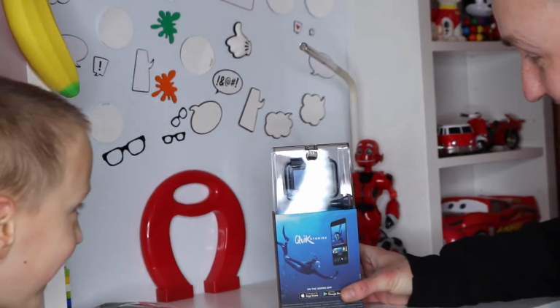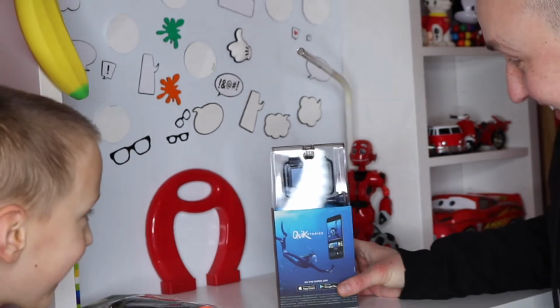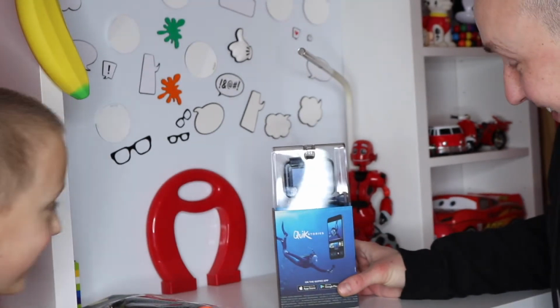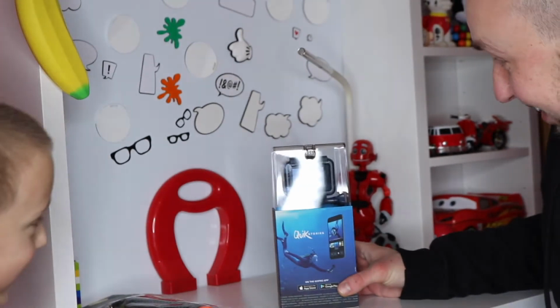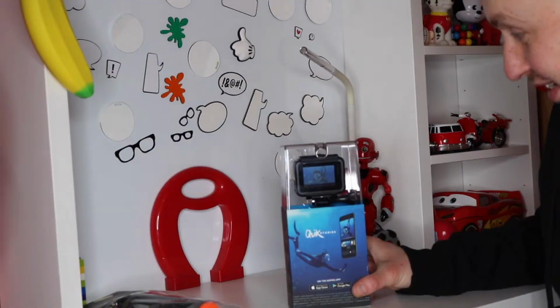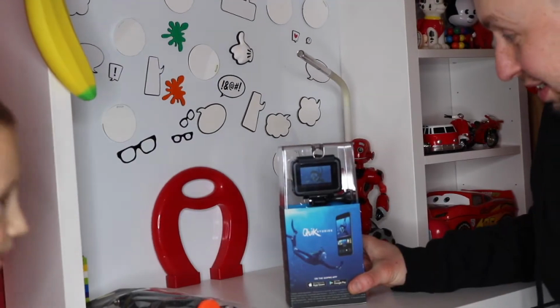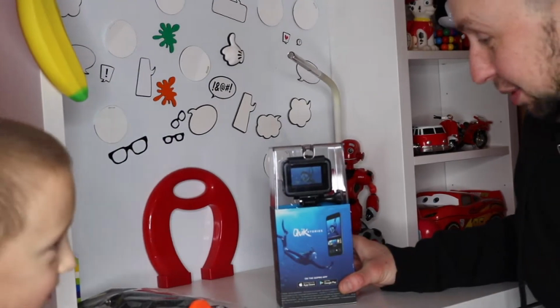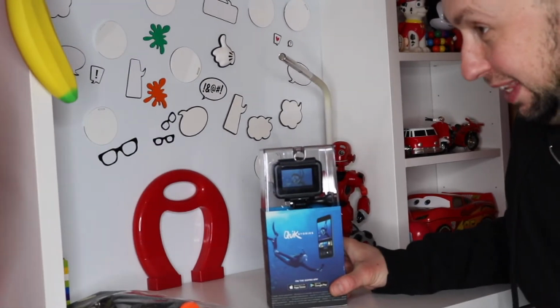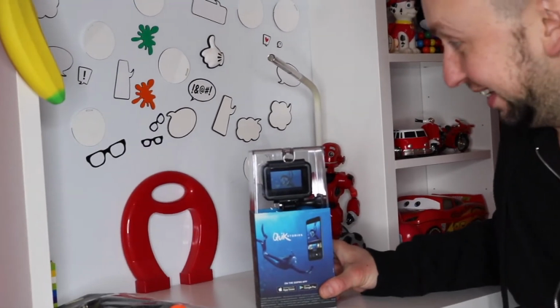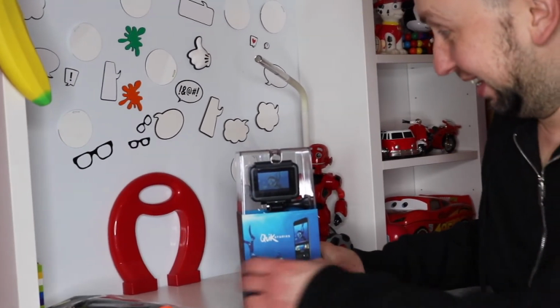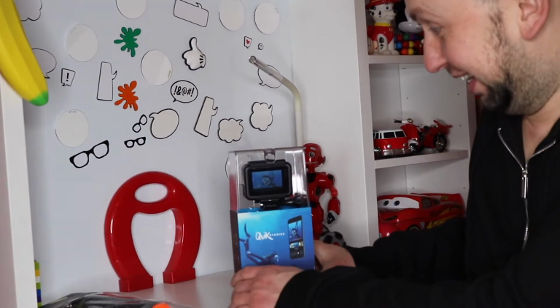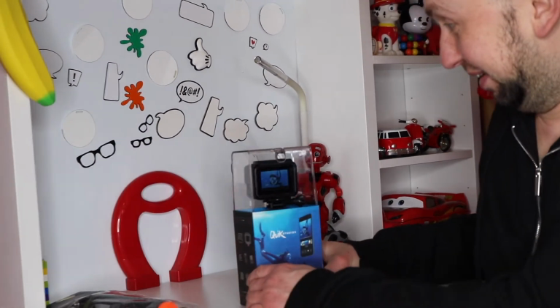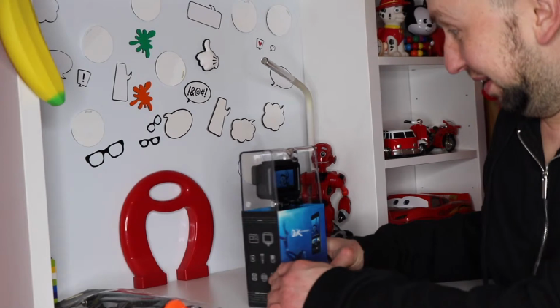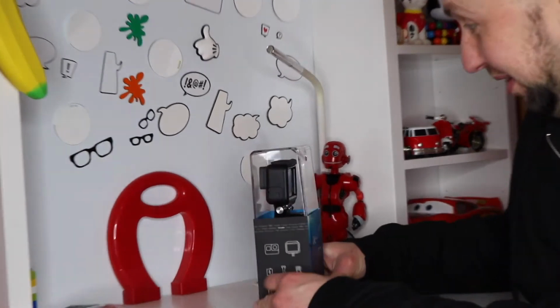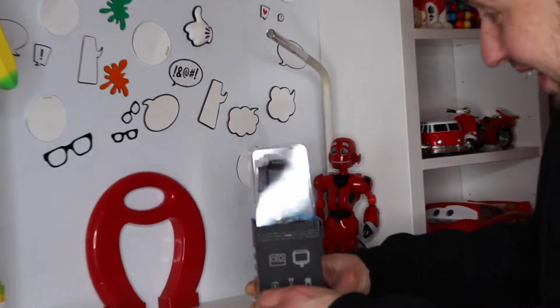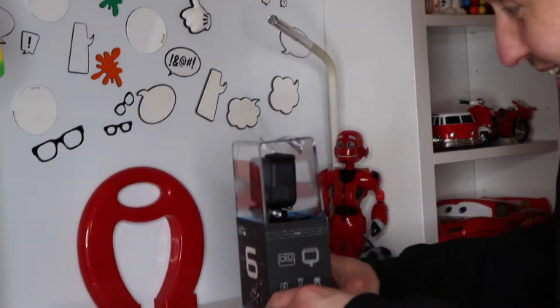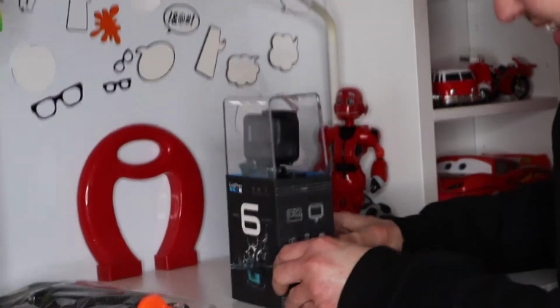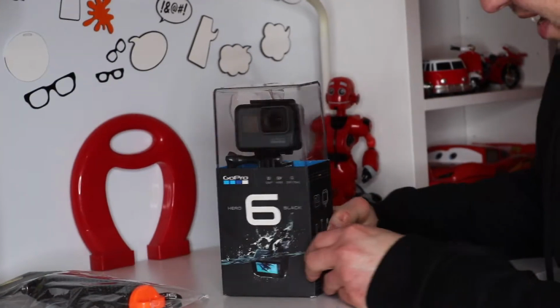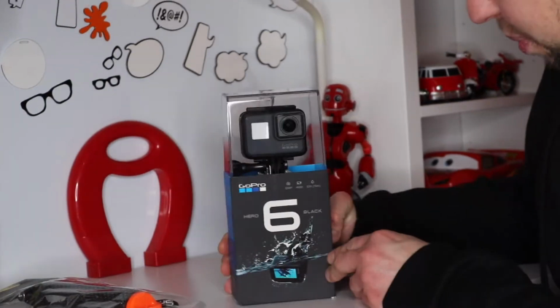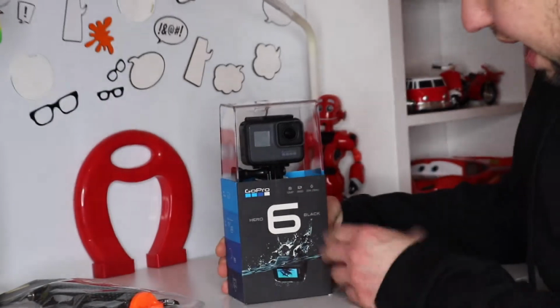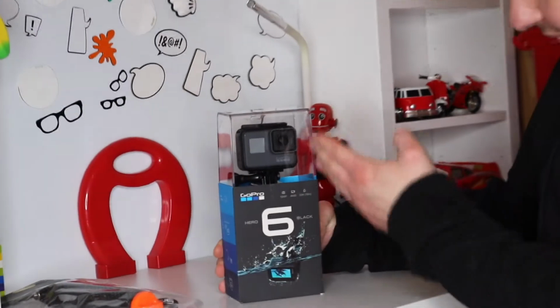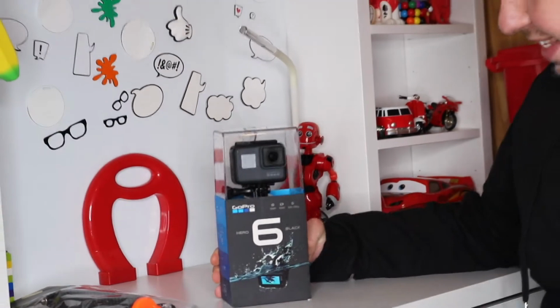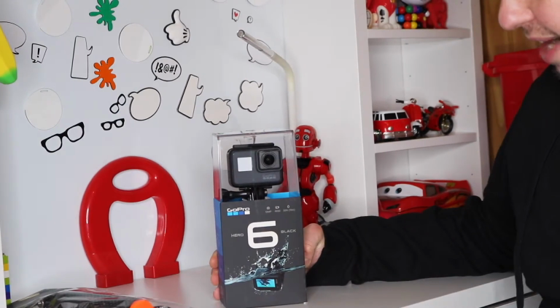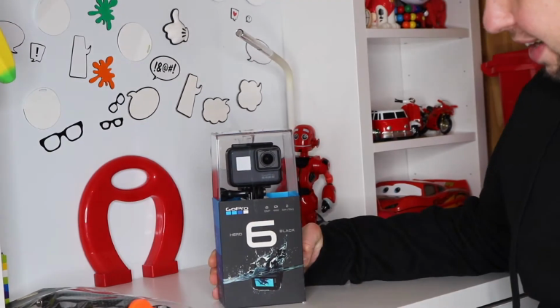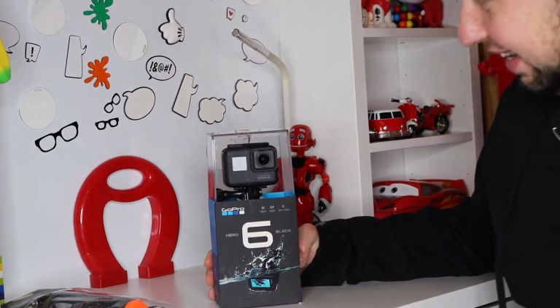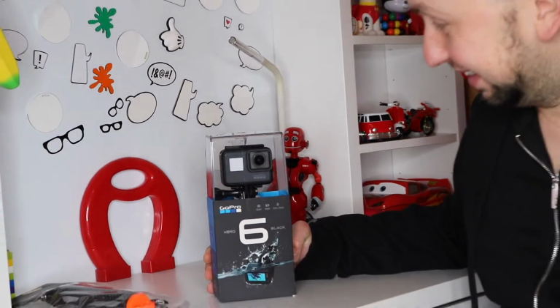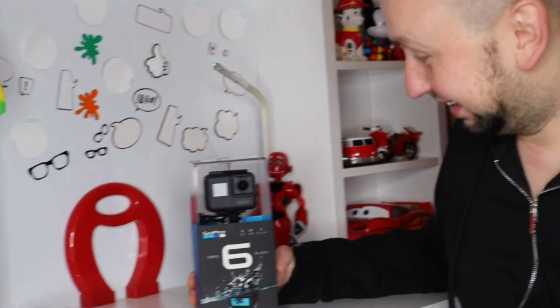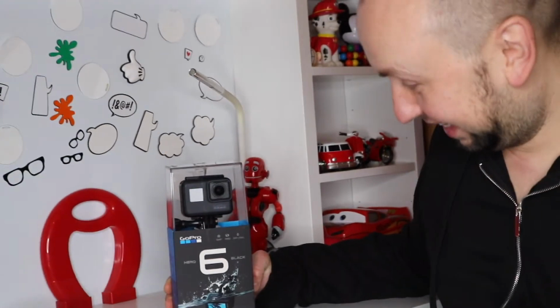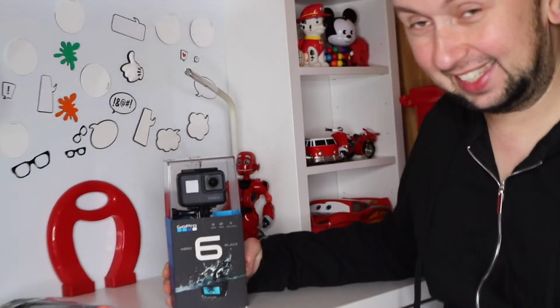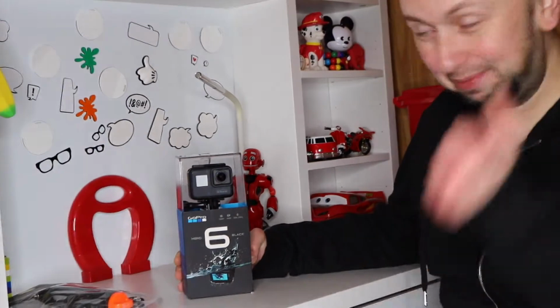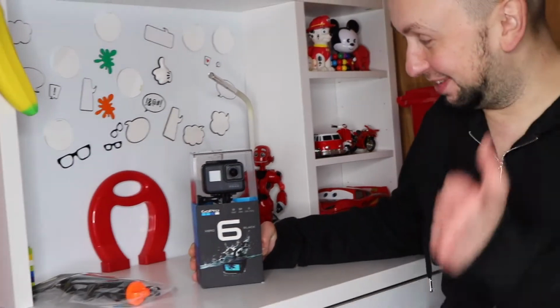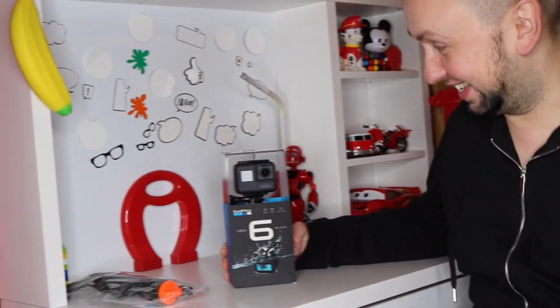It's a GoPro! Yay! Don't you believe it? Let's see — it's a GoPro, that's a camera. Is that what you wanted? Yes, that's an amazing present!